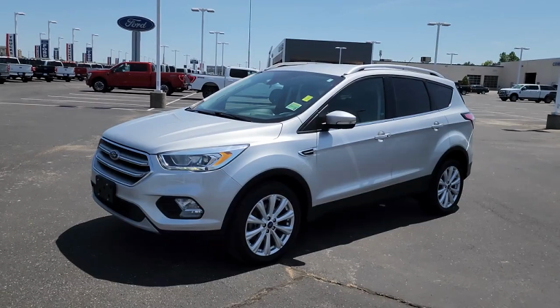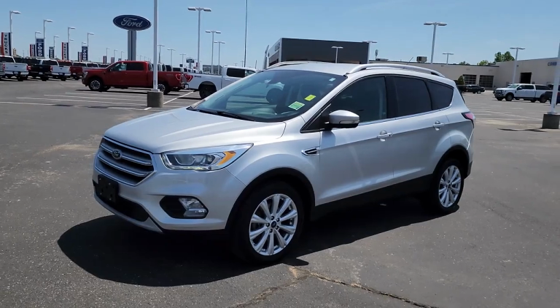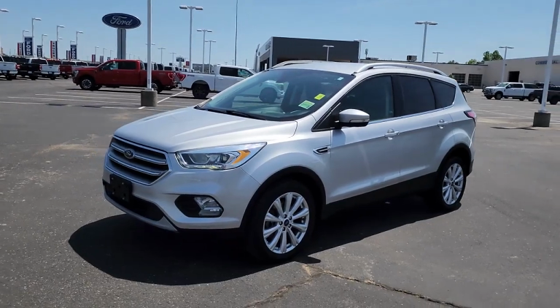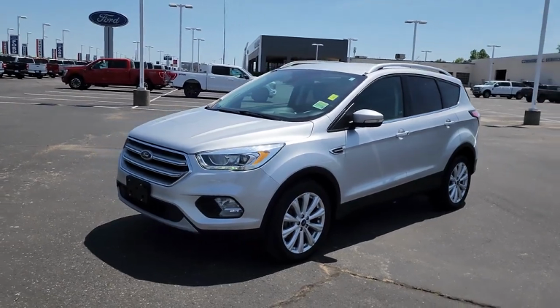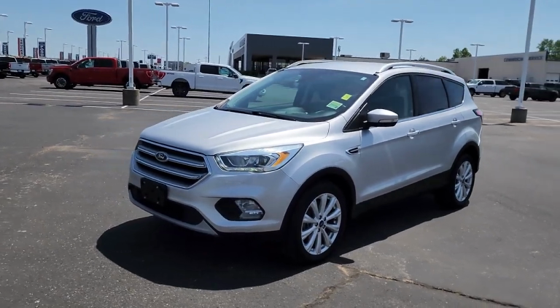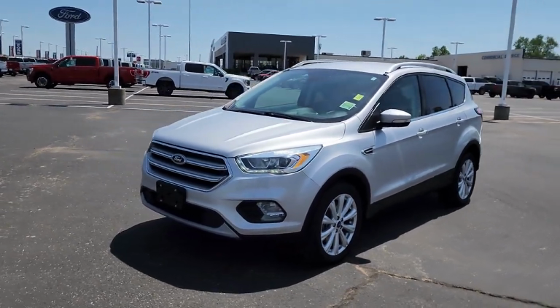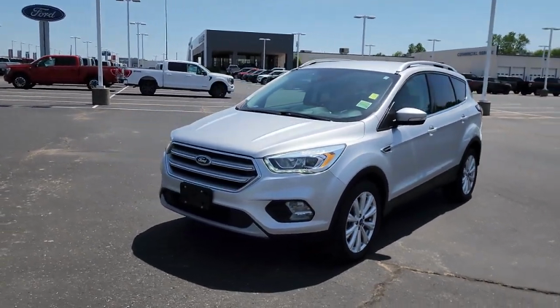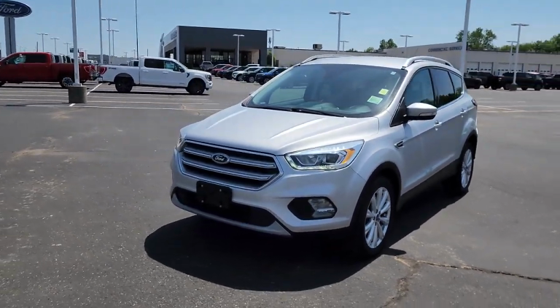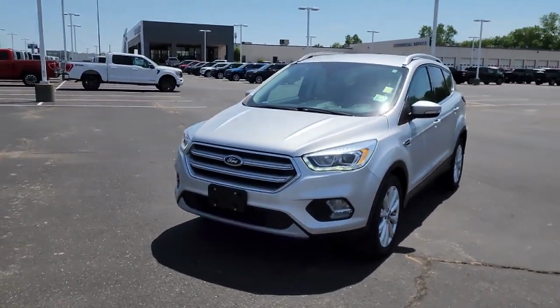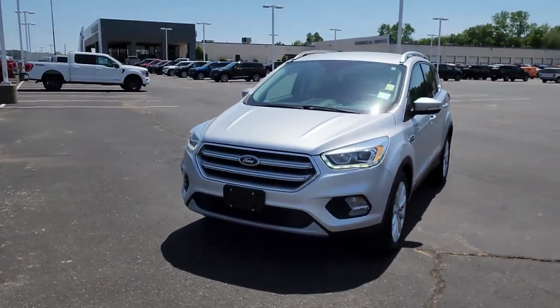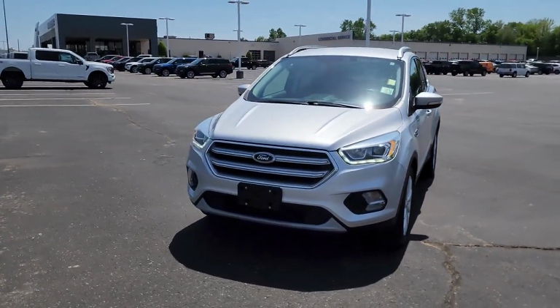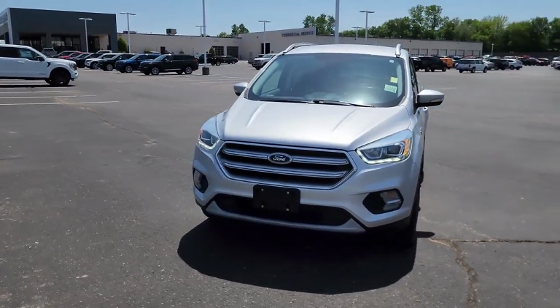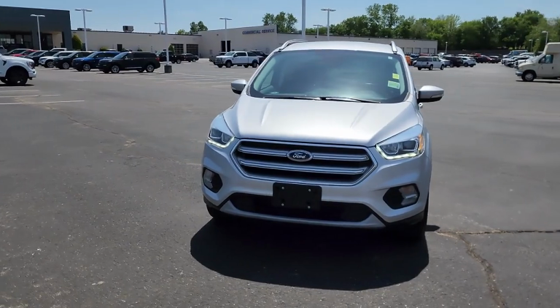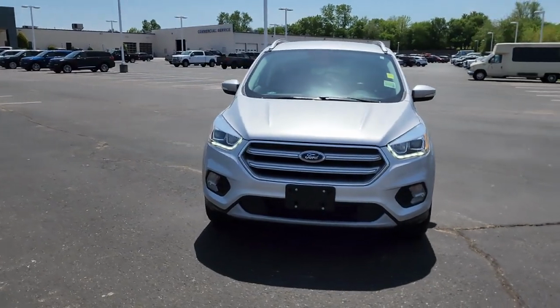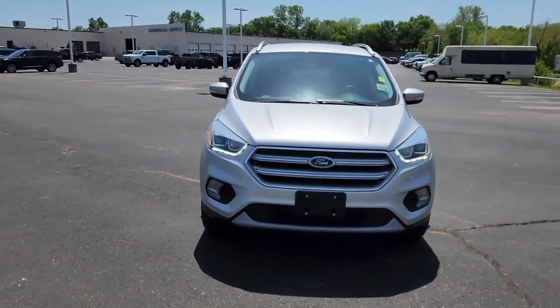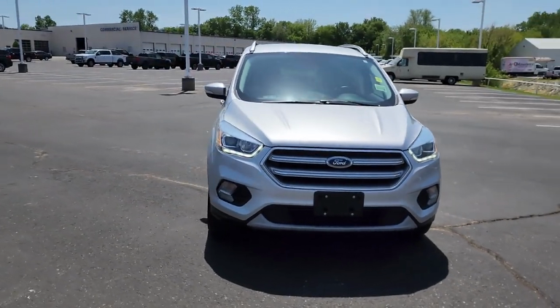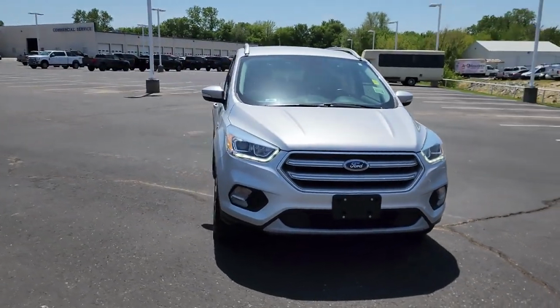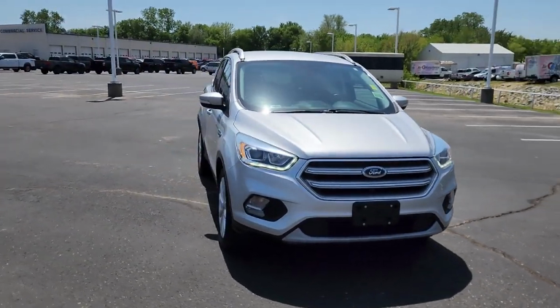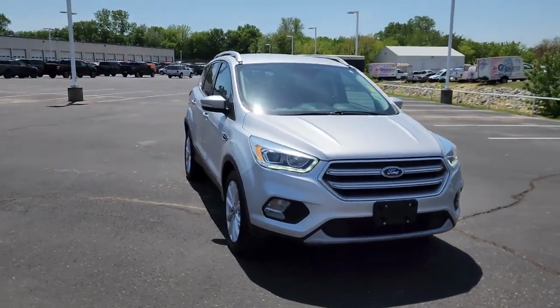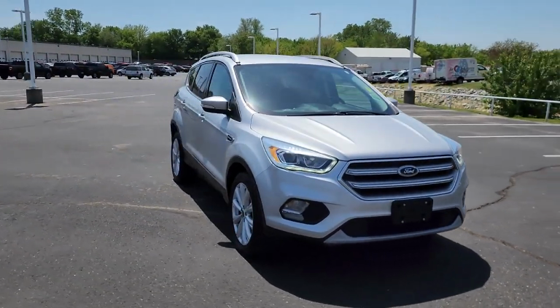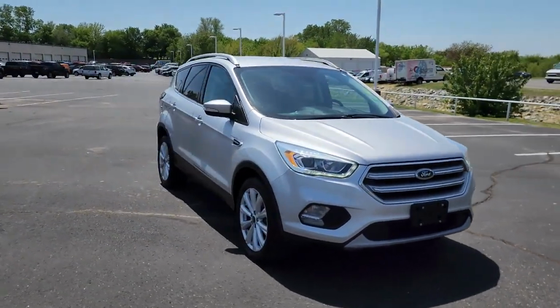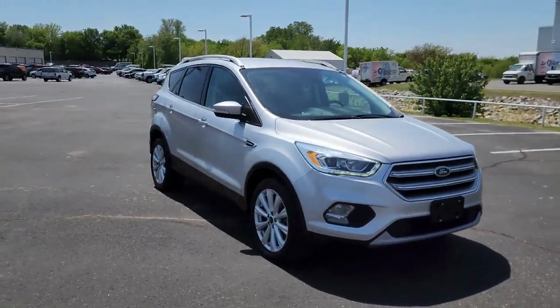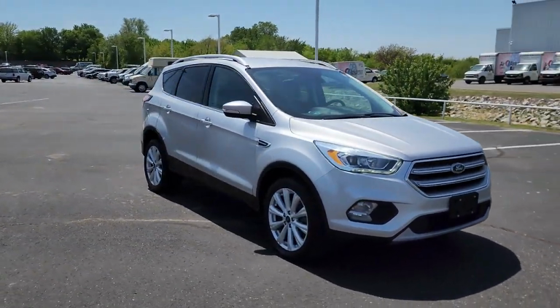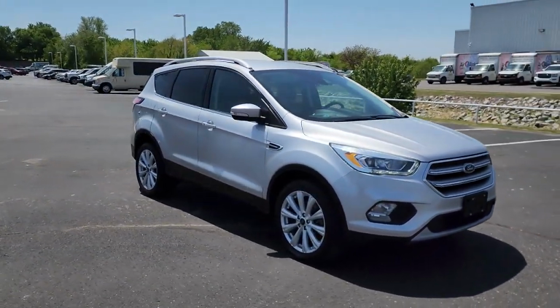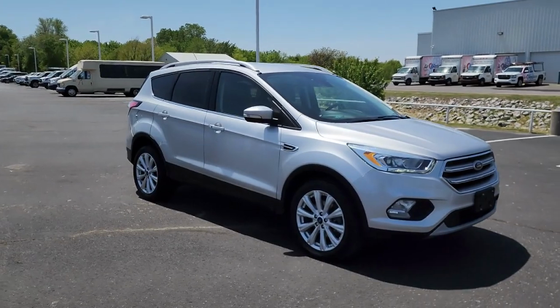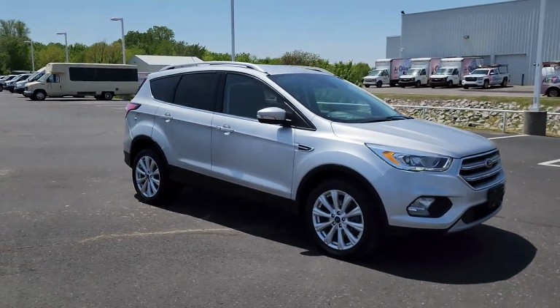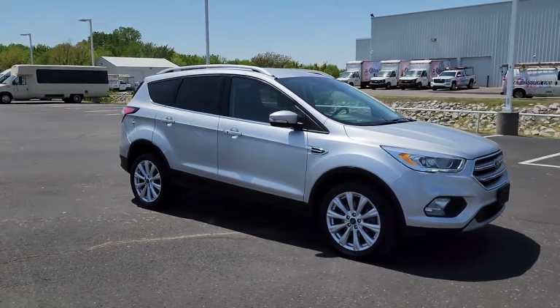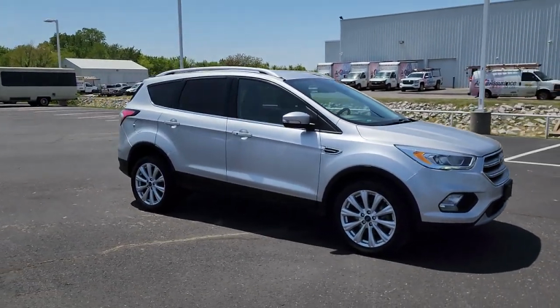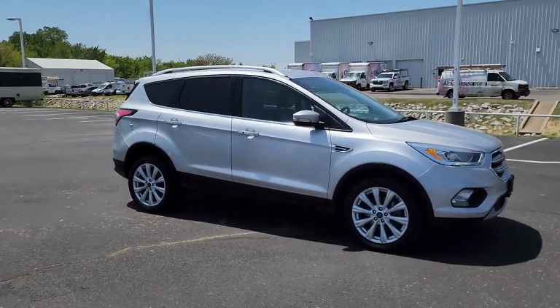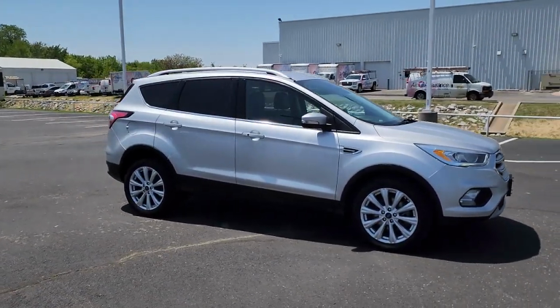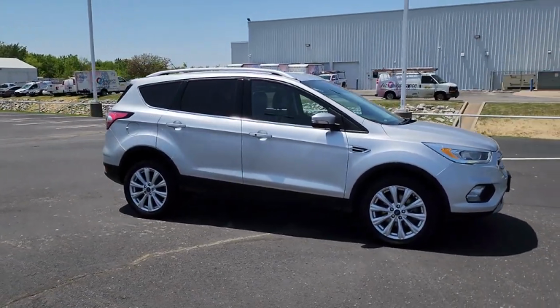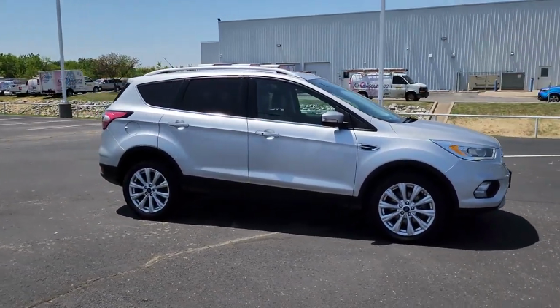Introducing the 2017 Ford Escape. With less than 60,000 miles on the odometer, this vehicle stands out from the rest. De-stress and decompress in this sleek and sporty Escape.